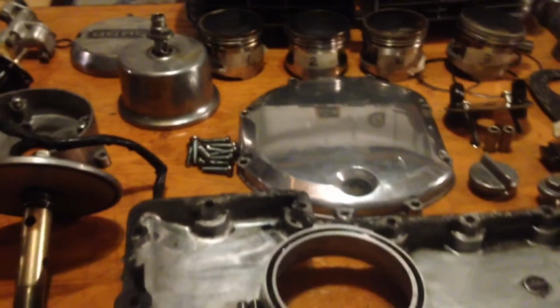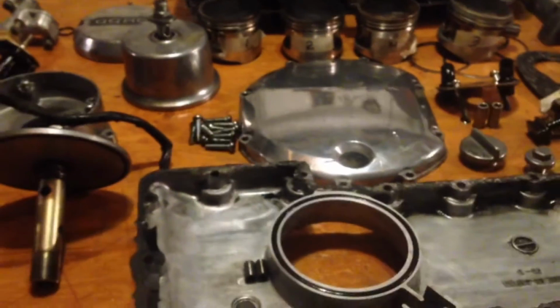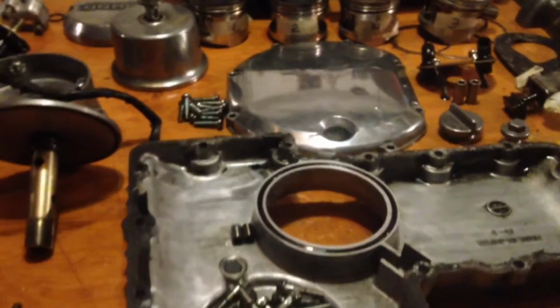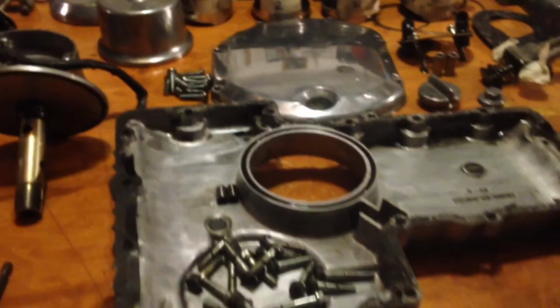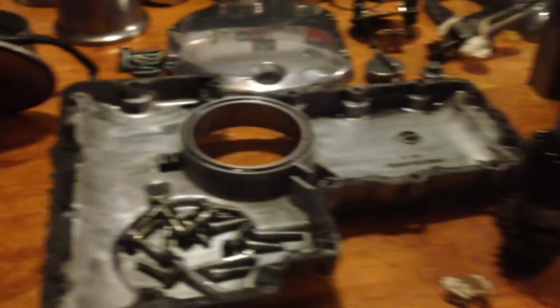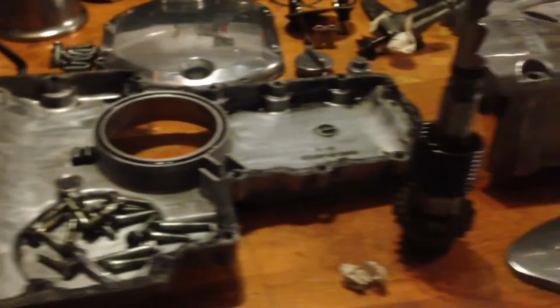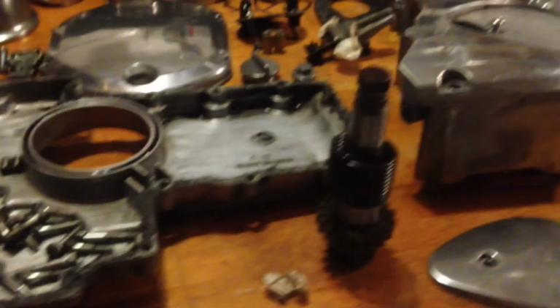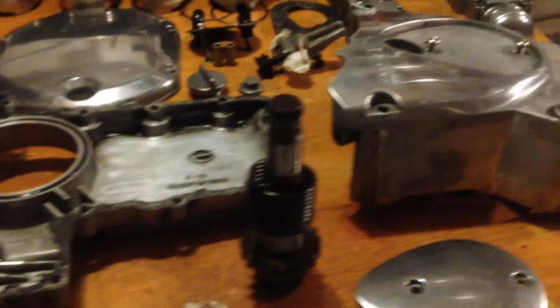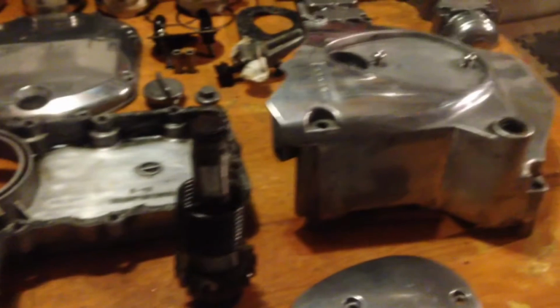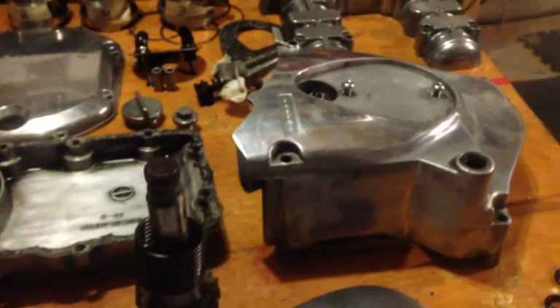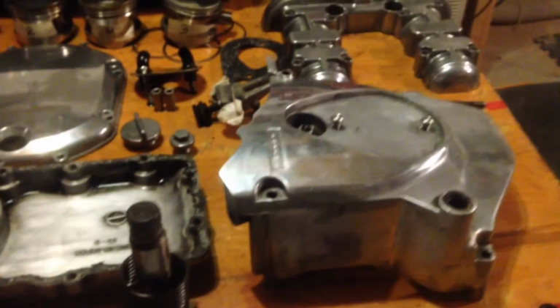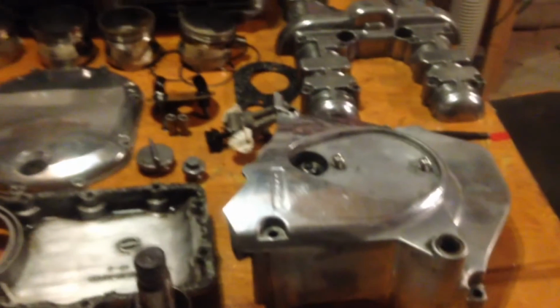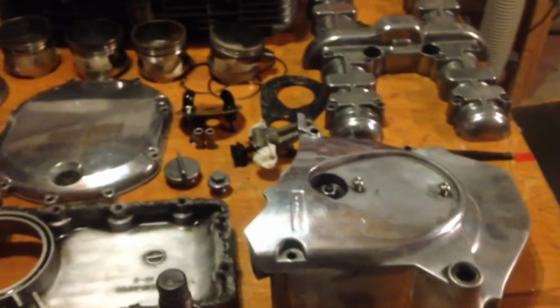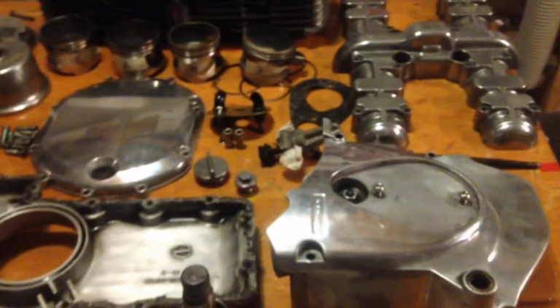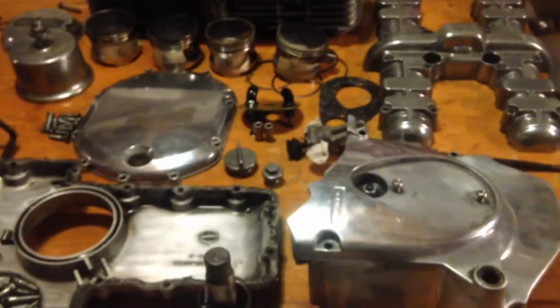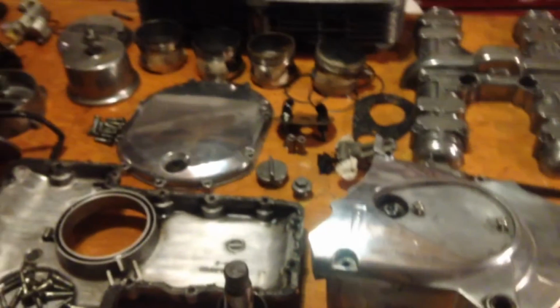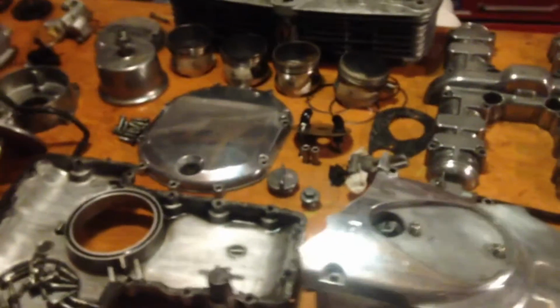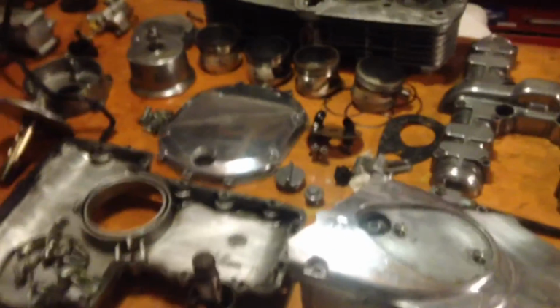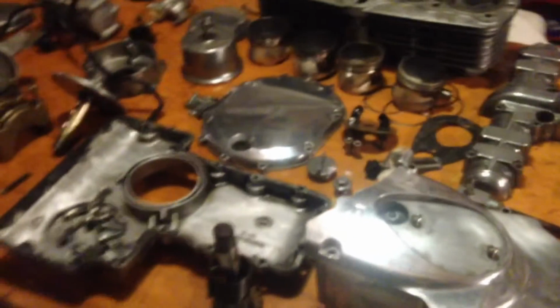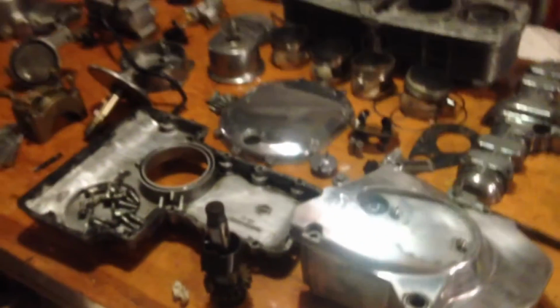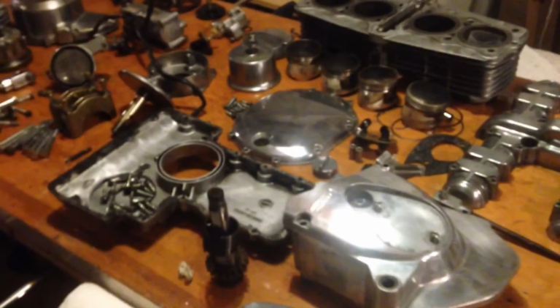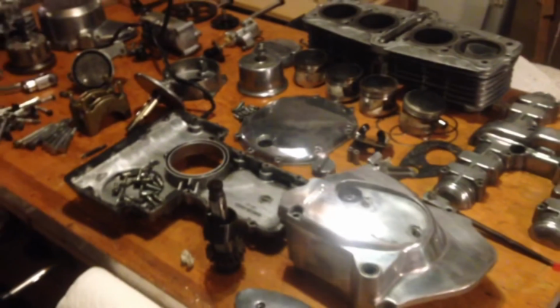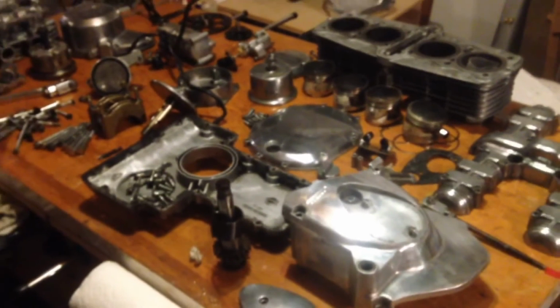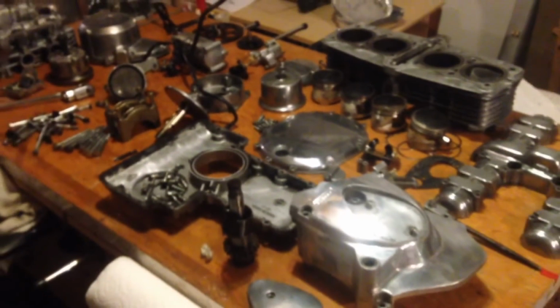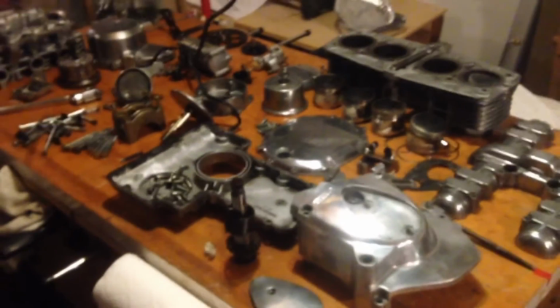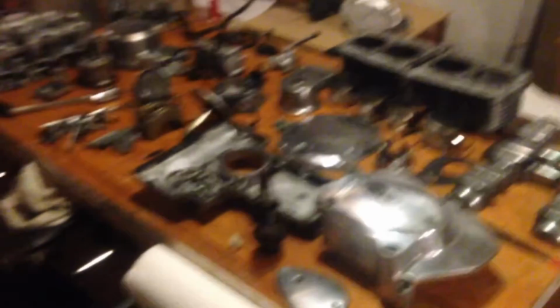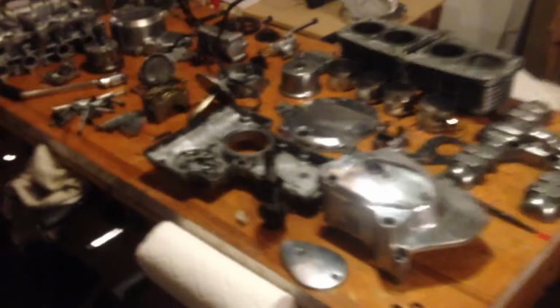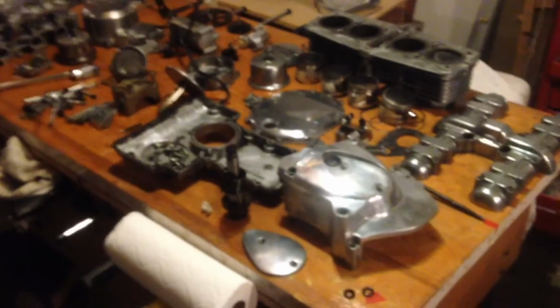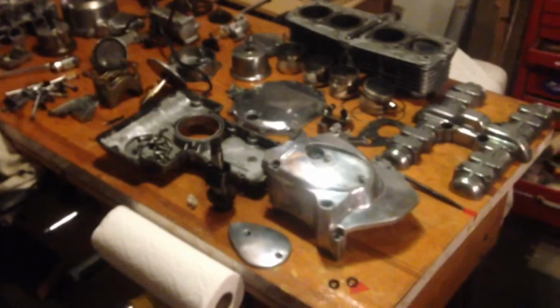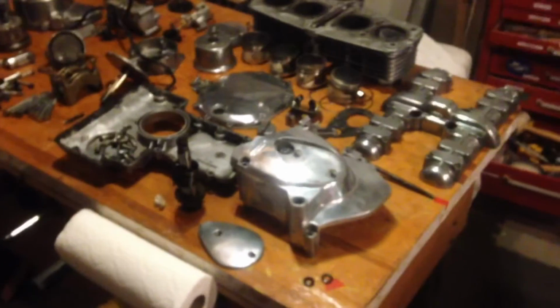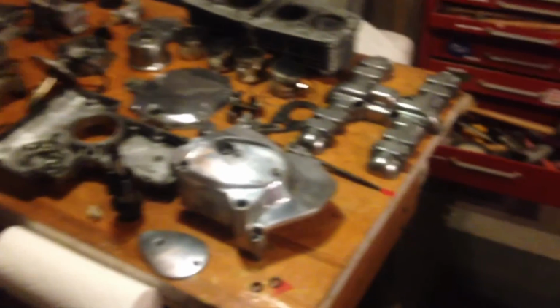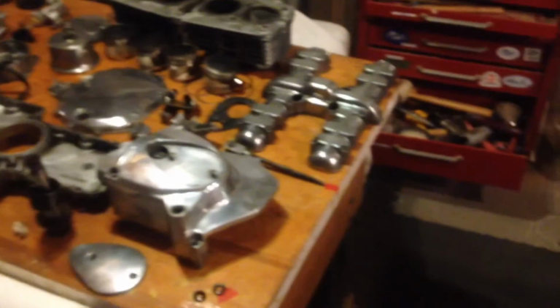And some more covers, and there's the oil pan upside down, another cover, valve cover. So you get the idea that I took apart quite a bit of it — a lot more than just what I thought I would have to do for valve seals.